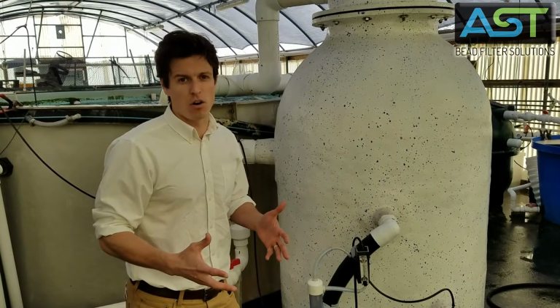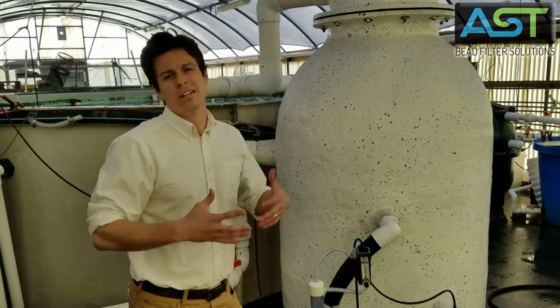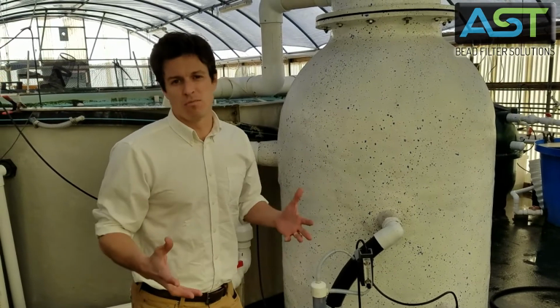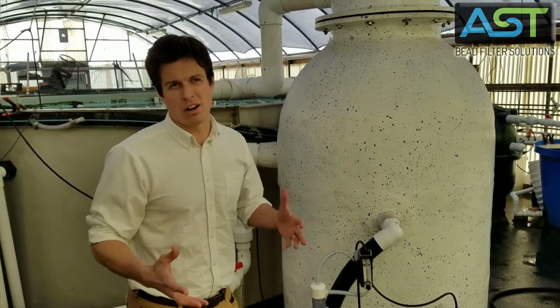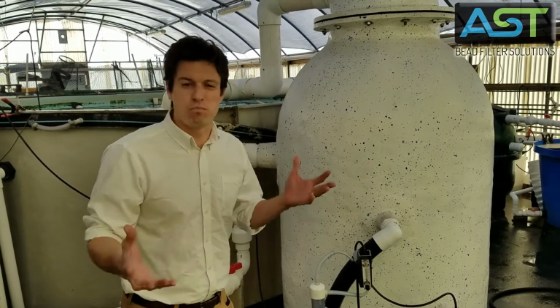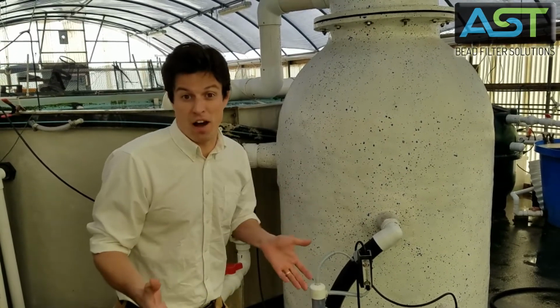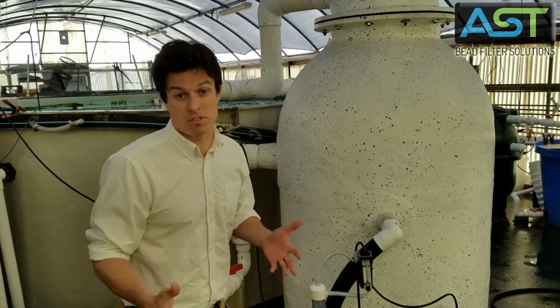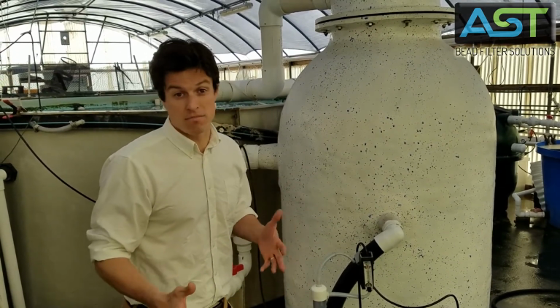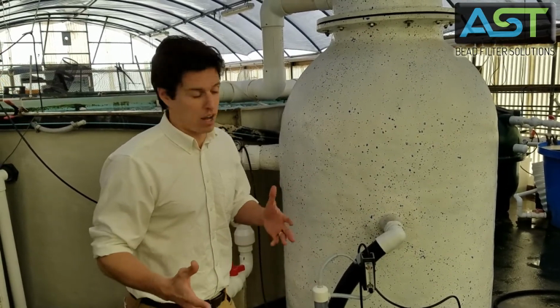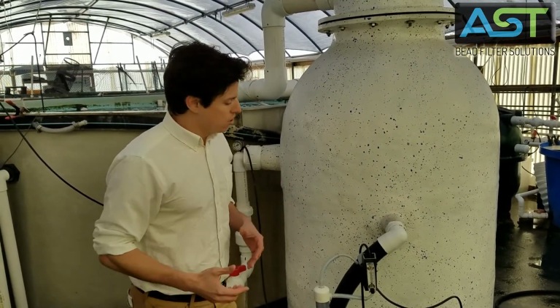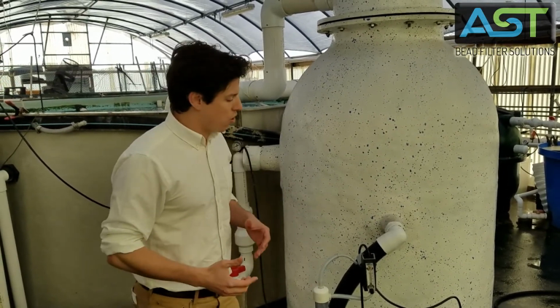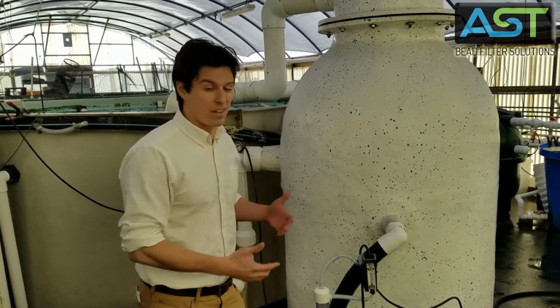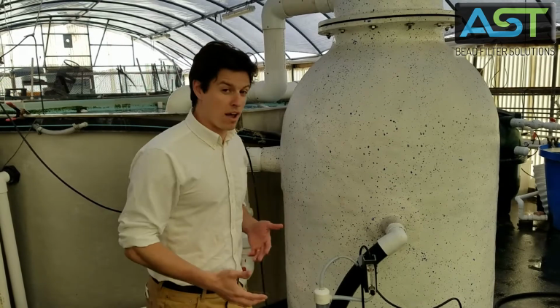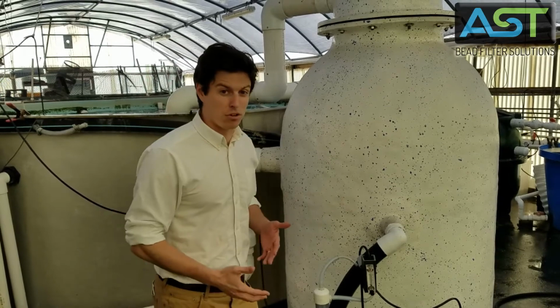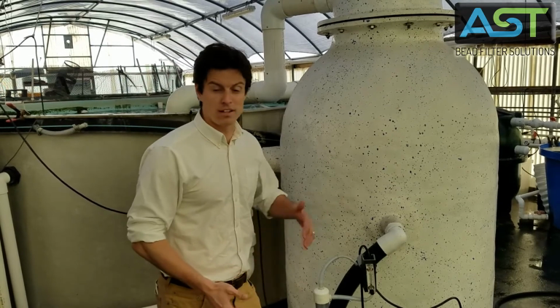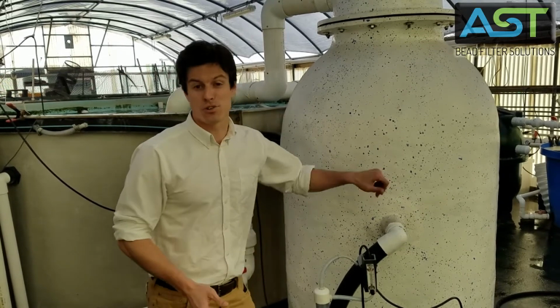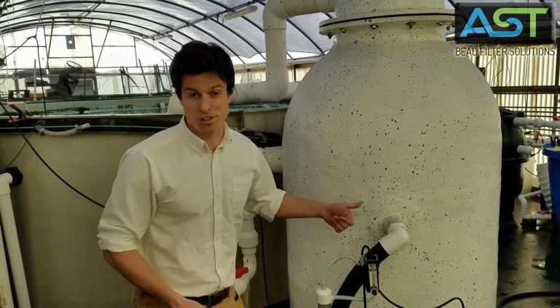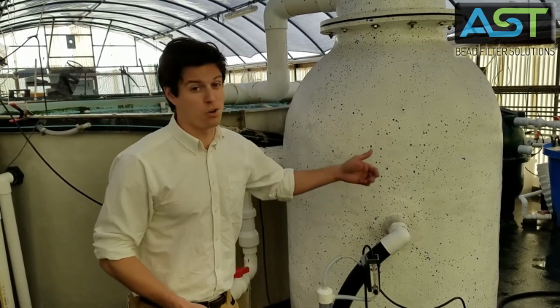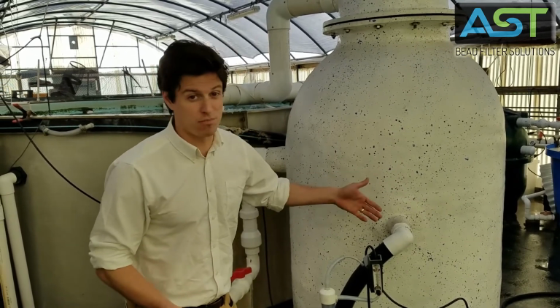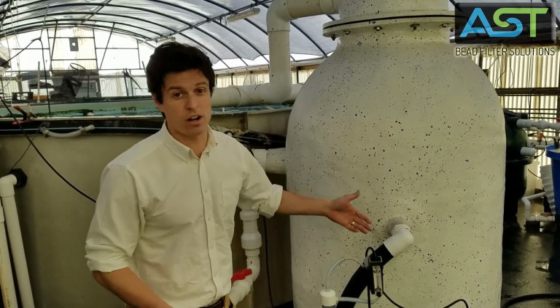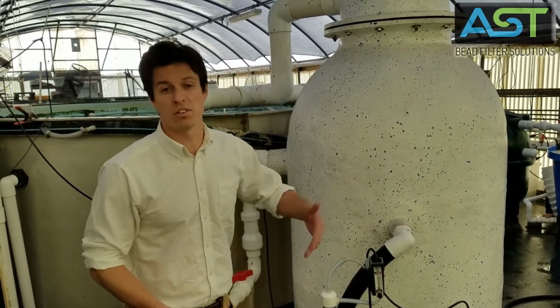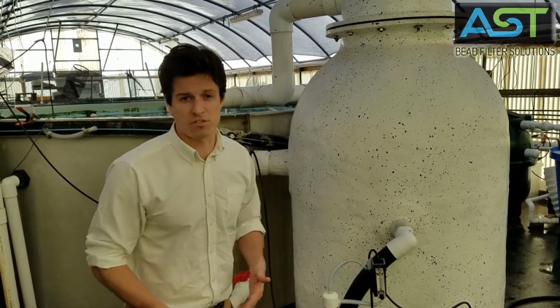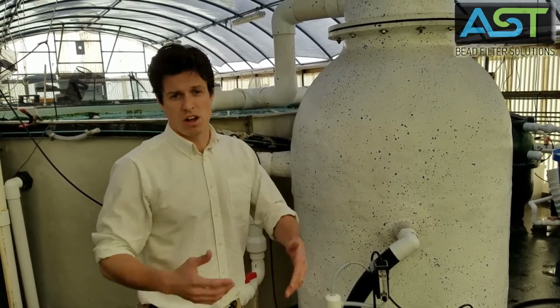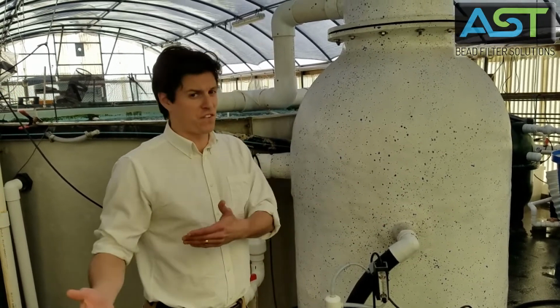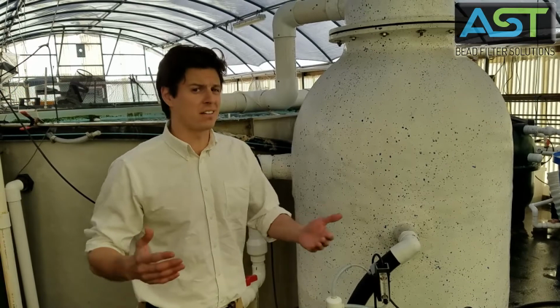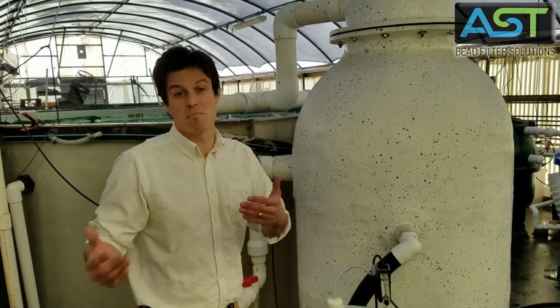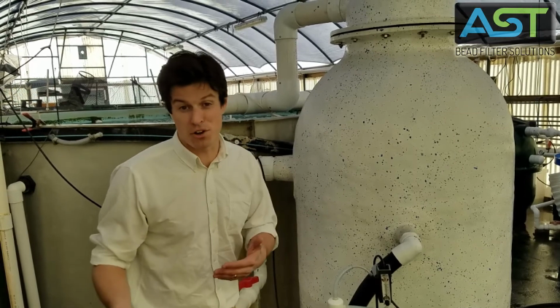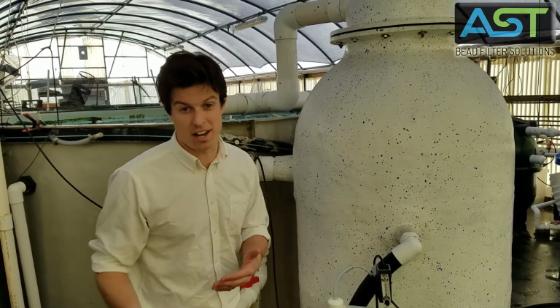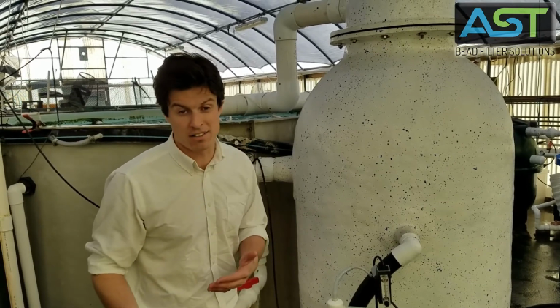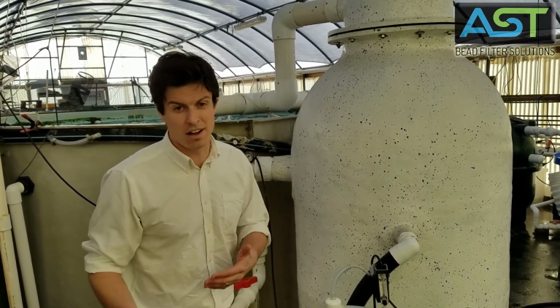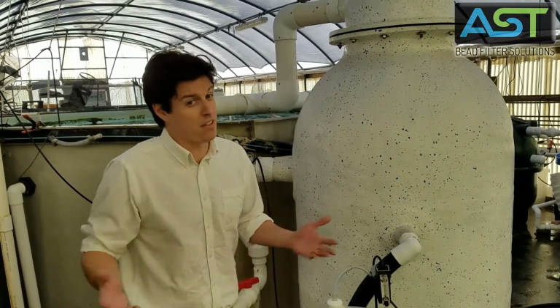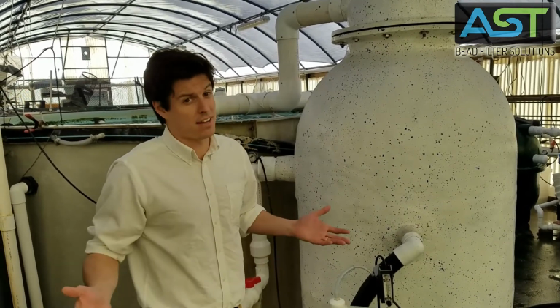So right around five times a day. All we have to do is drain our sludge once in the morning, once in the afternoon for 15 to maybe 30 seconds, and then that's it.